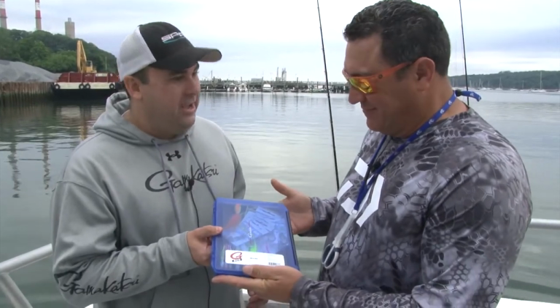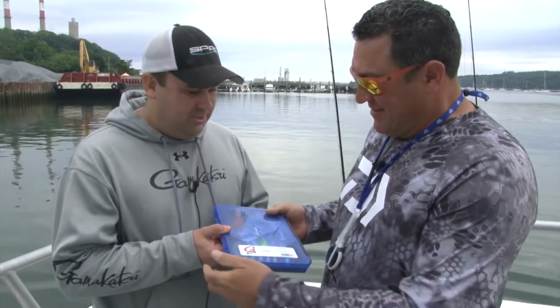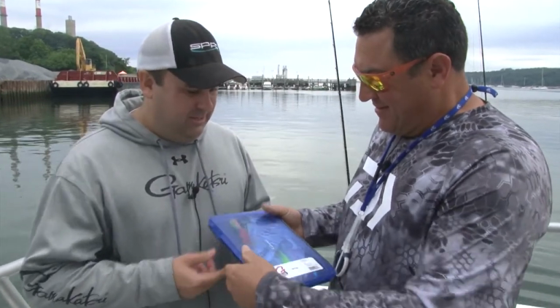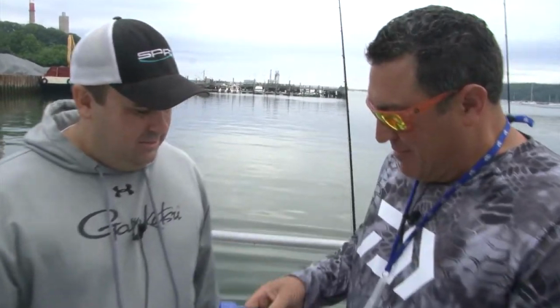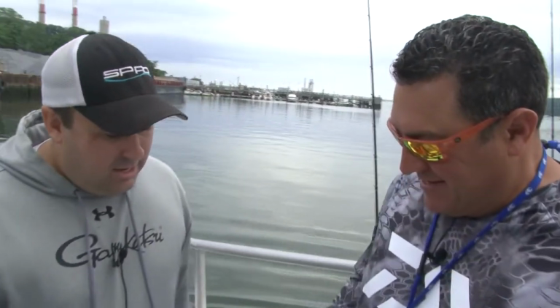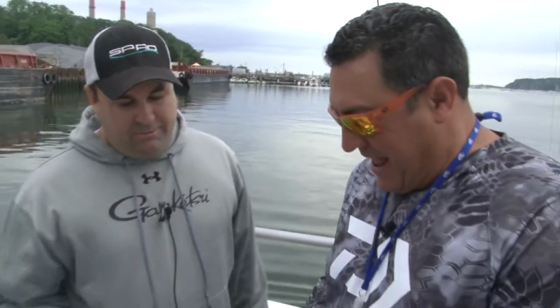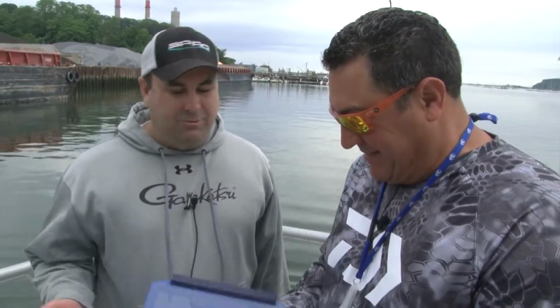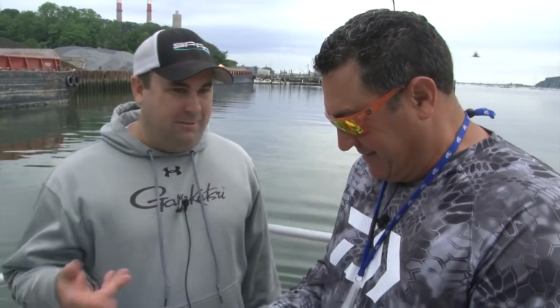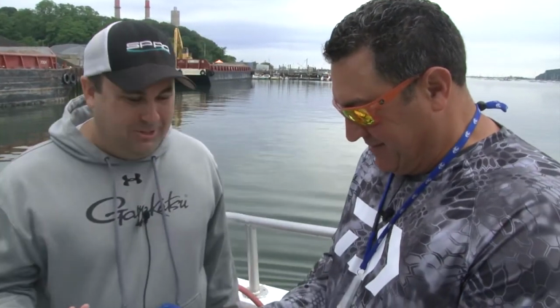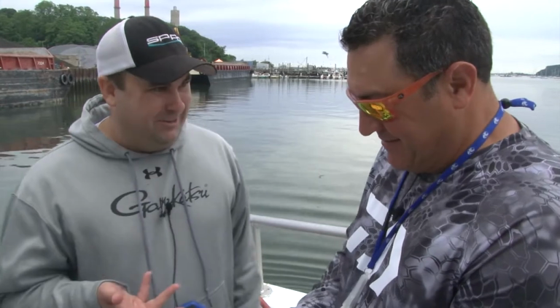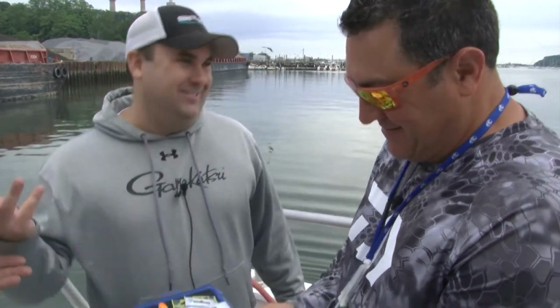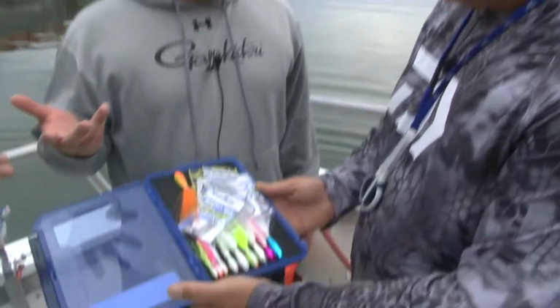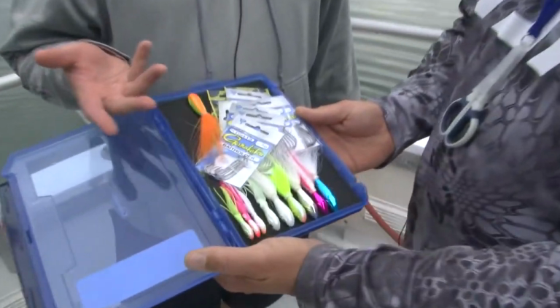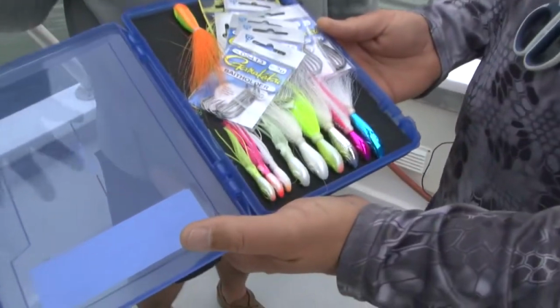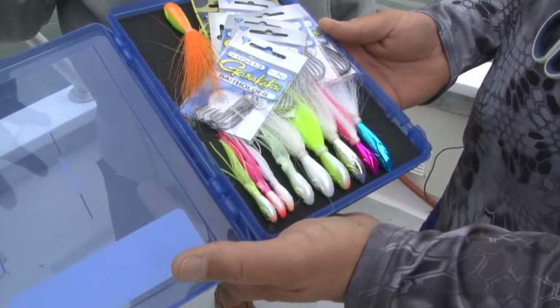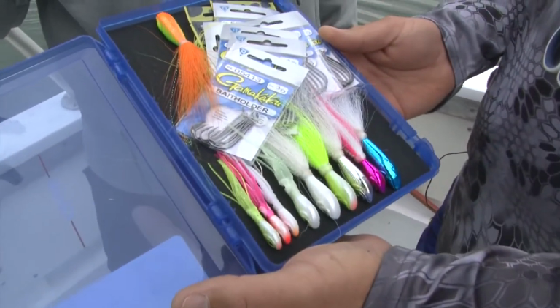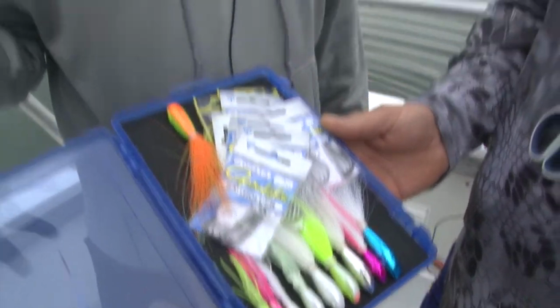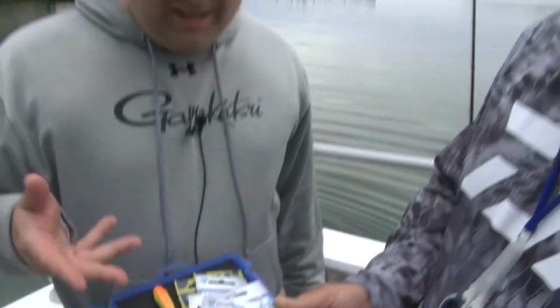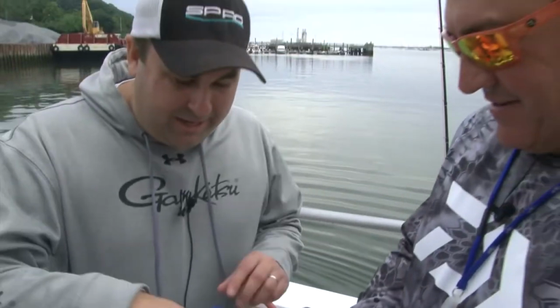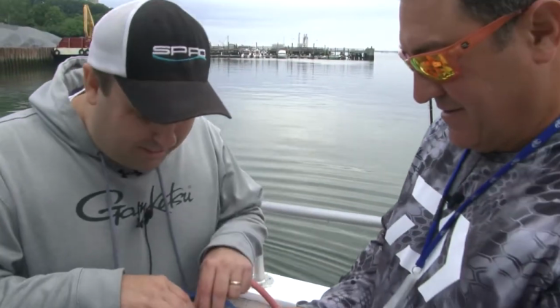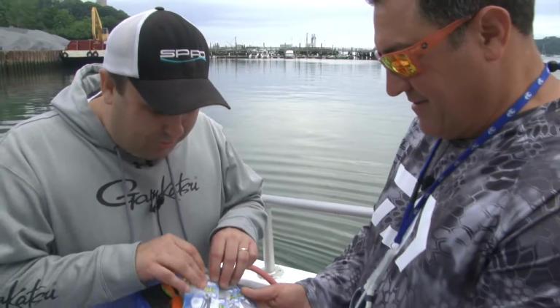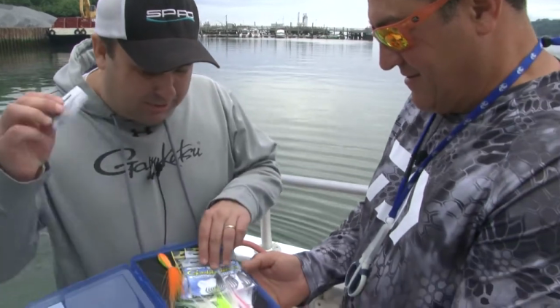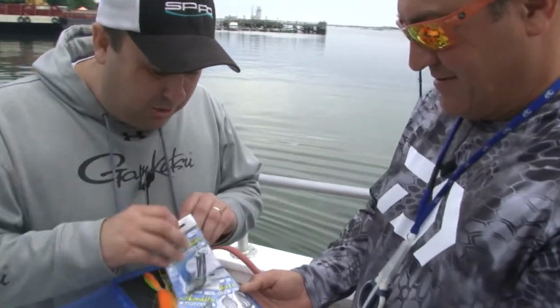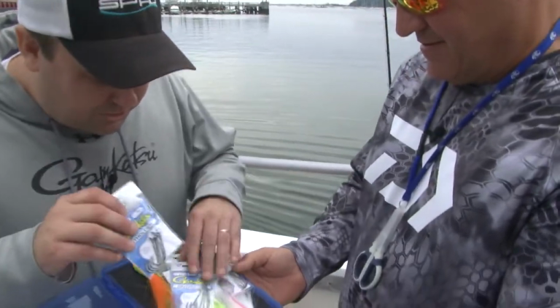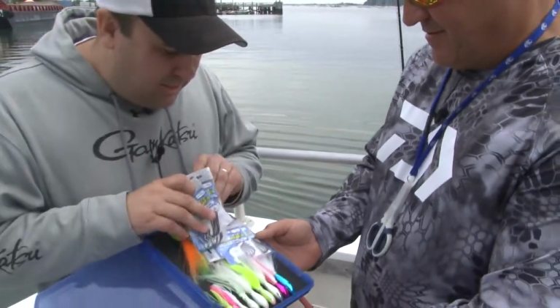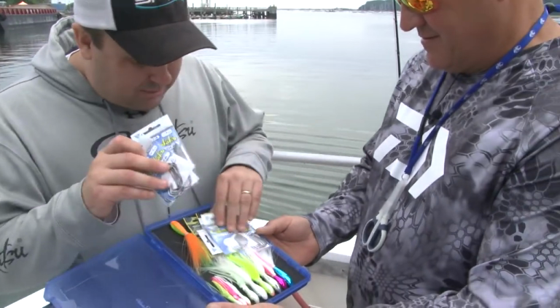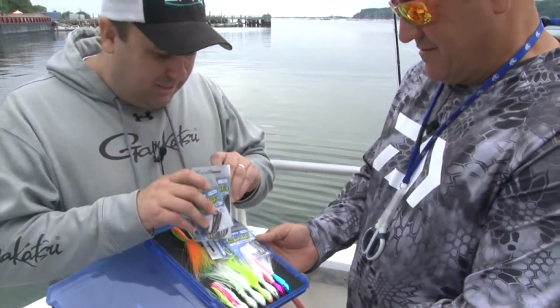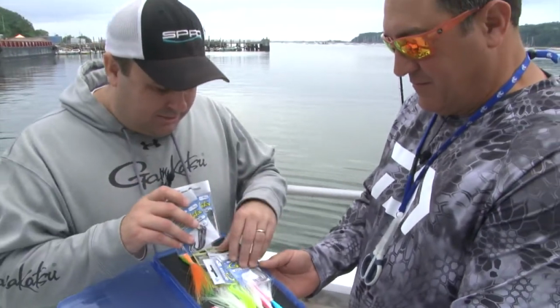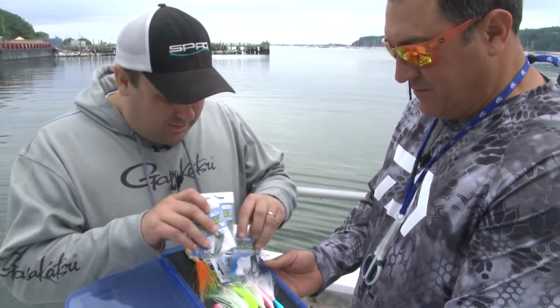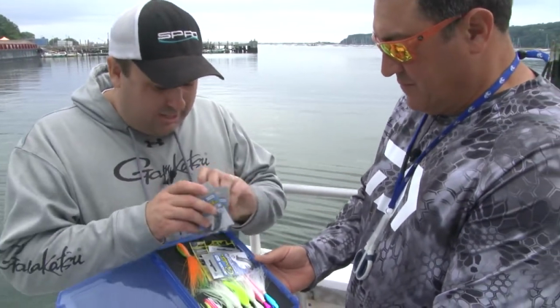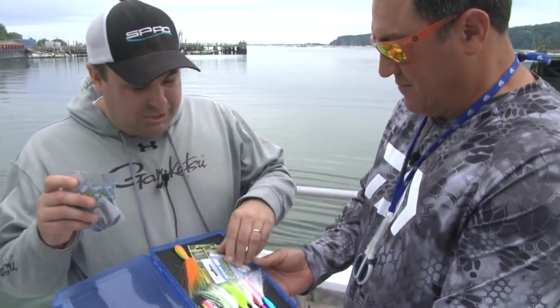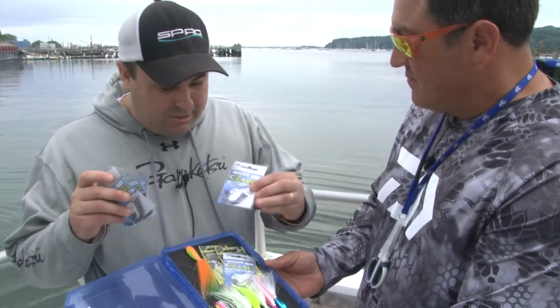So what are we going to be using here today? We got, of course, the Gamakatsu hooks. I mean, you can't go fishing without Gamis. And then we got several different styles — bait holders, octopus hooks, also some shiner hooks.